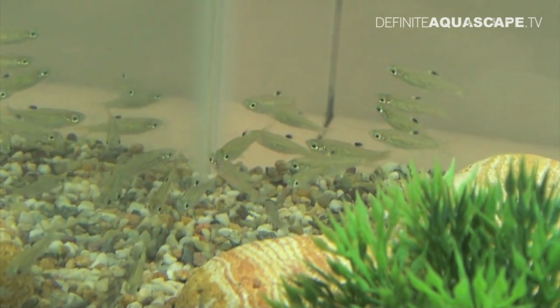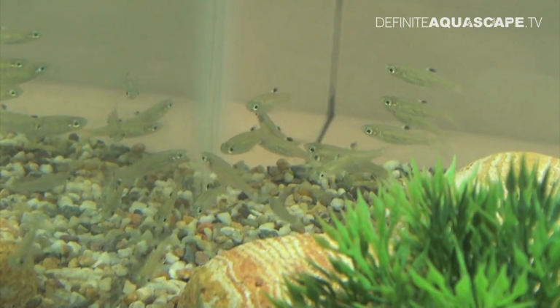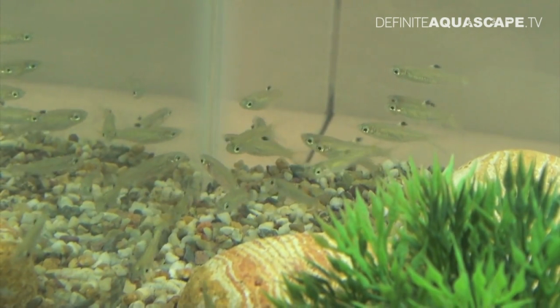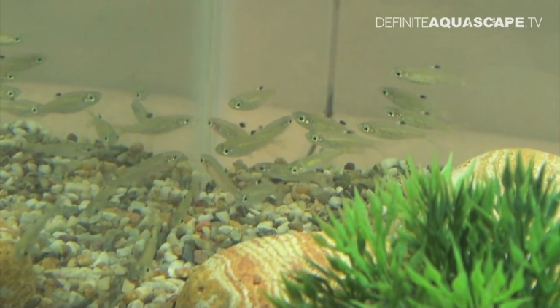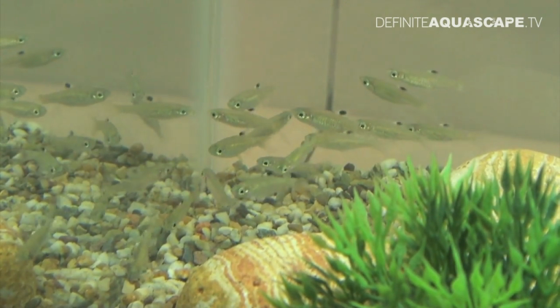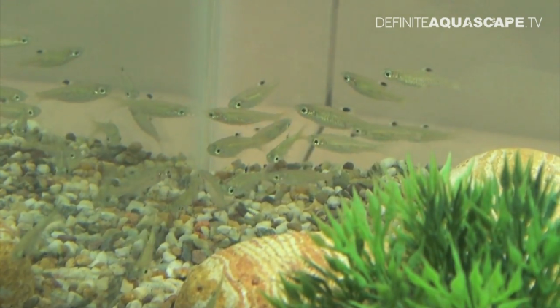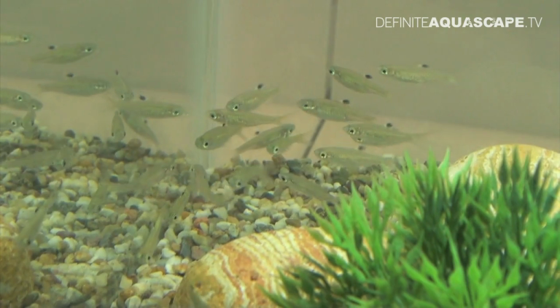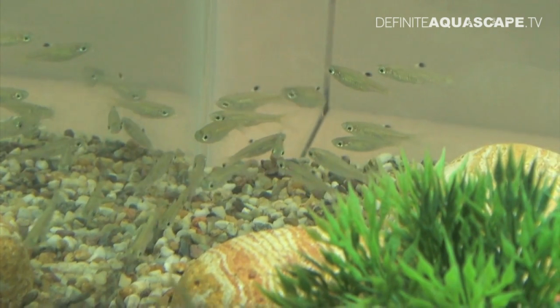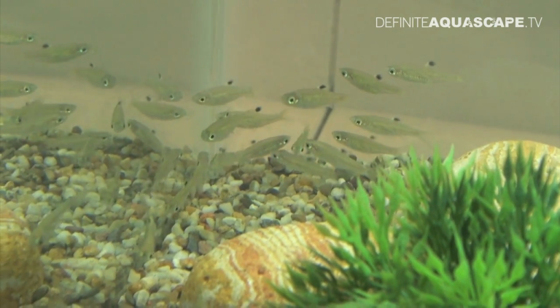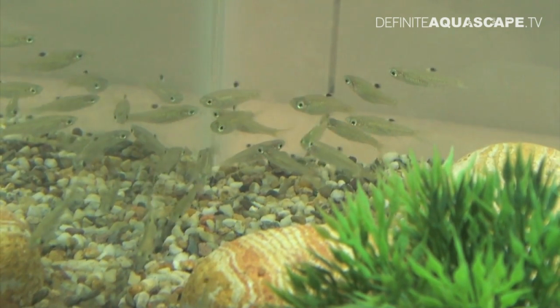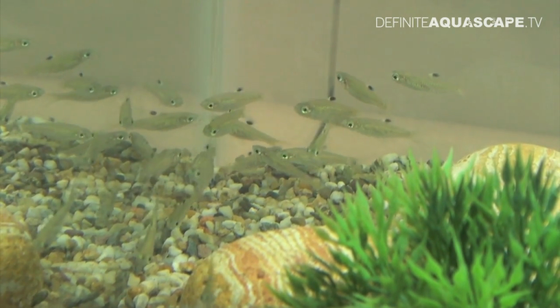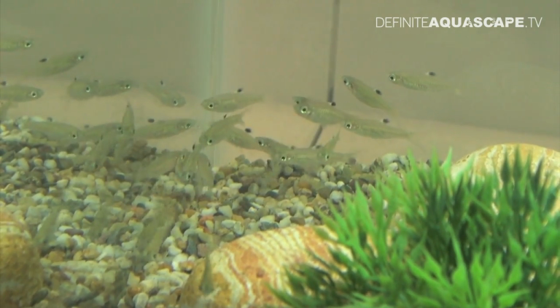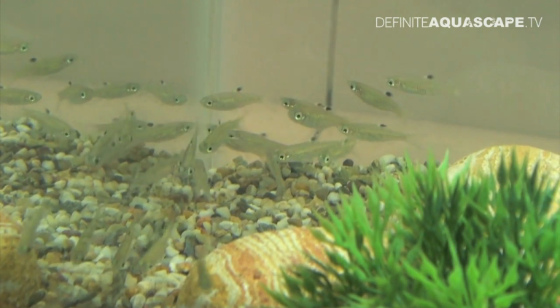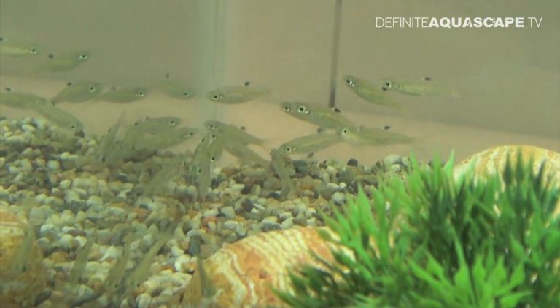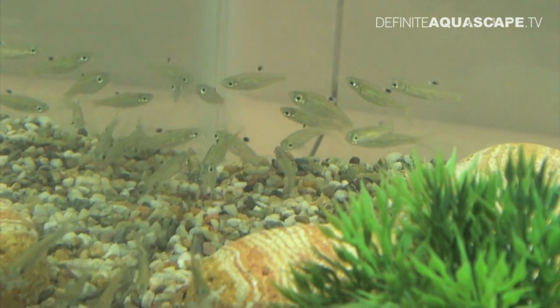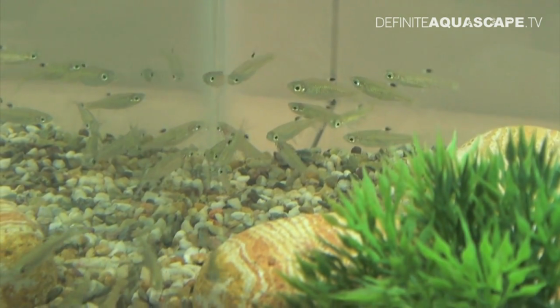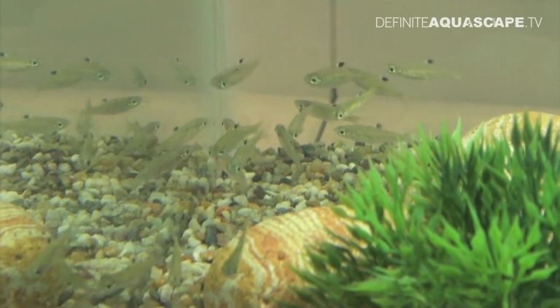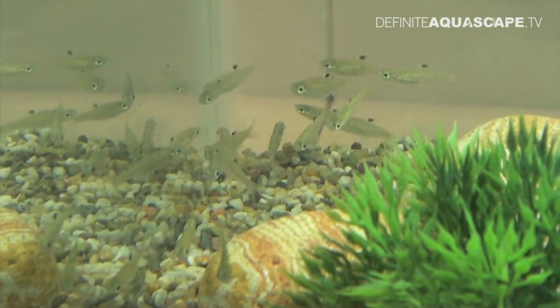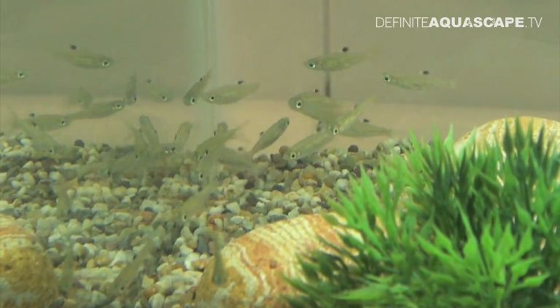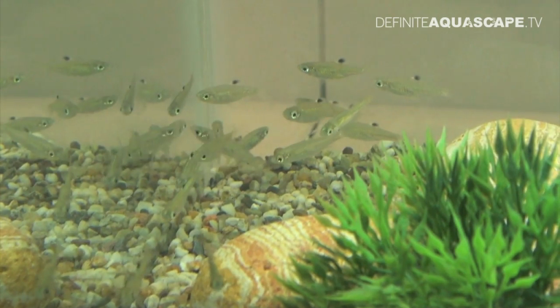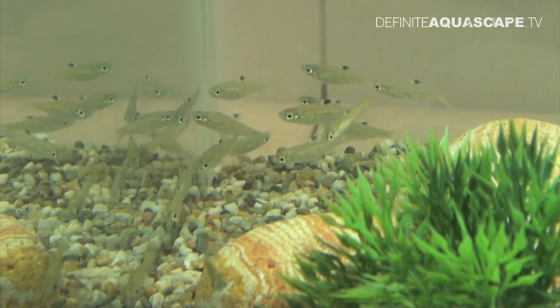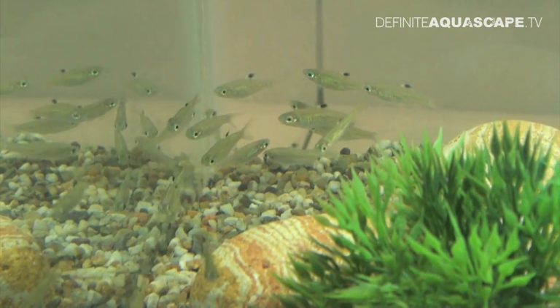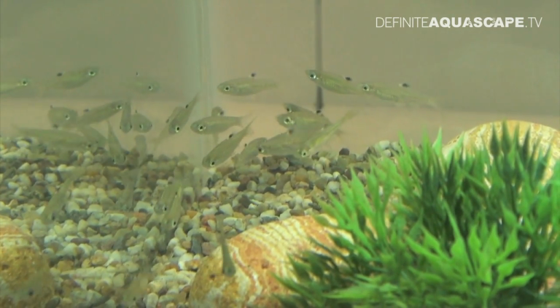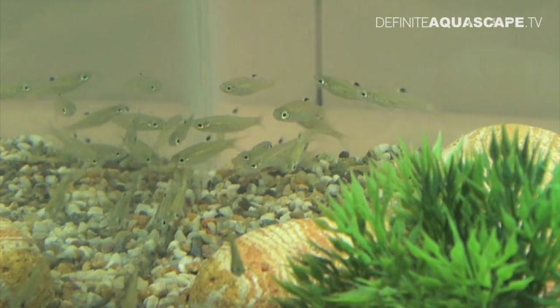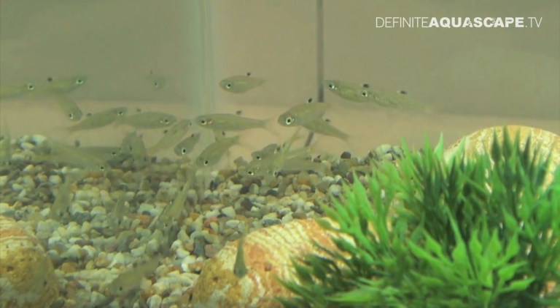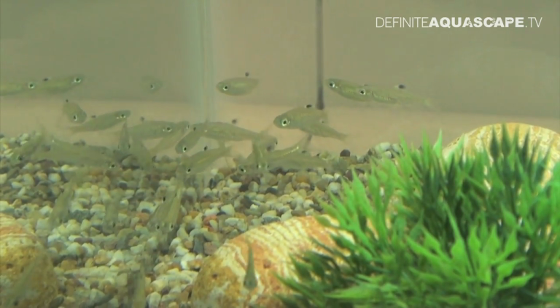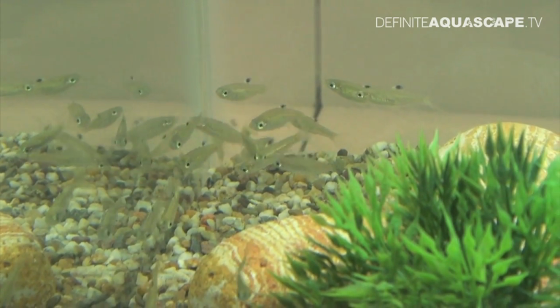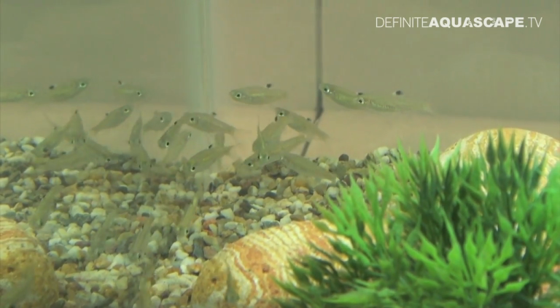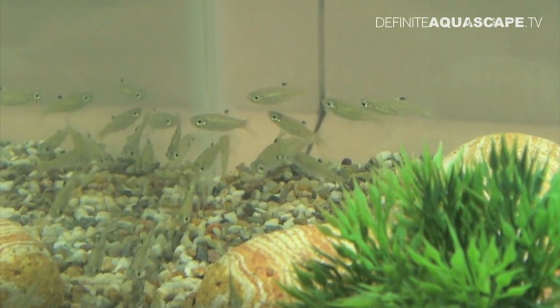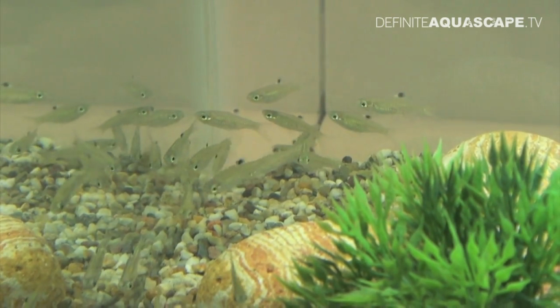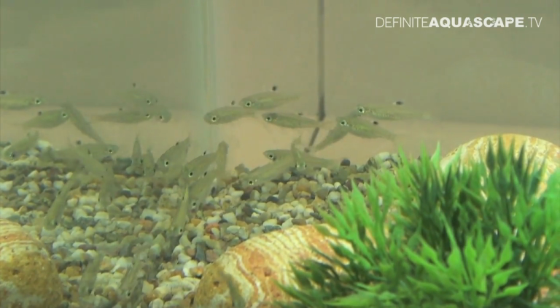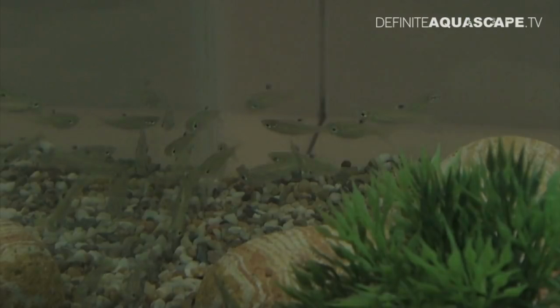Back home, they live in a blackwater habitat, so they look particularly attractive in either a biotope aquarium or in a planted aquarium with dark substrate. Here, the layout and the lighting are too bright, so they look rather washed out.